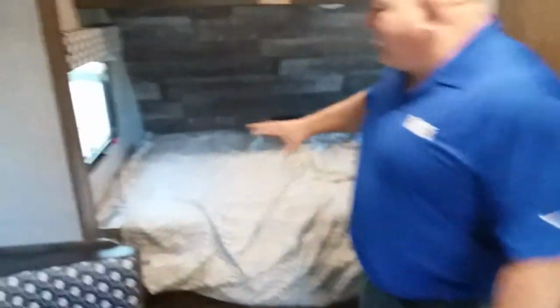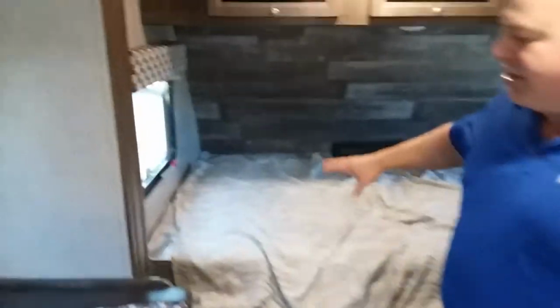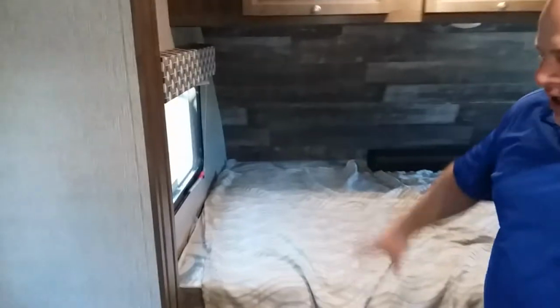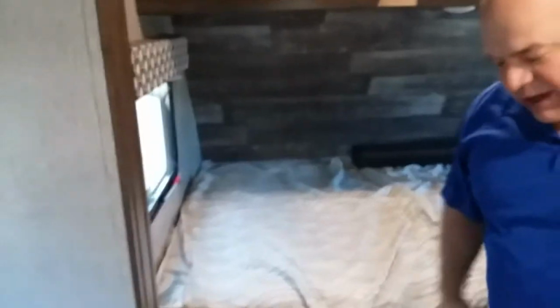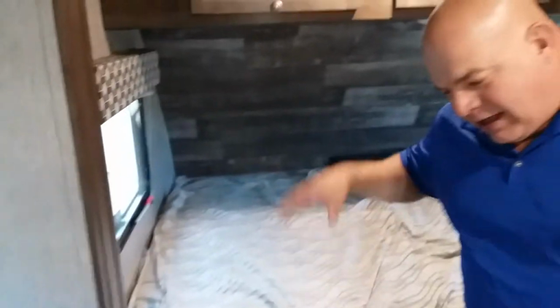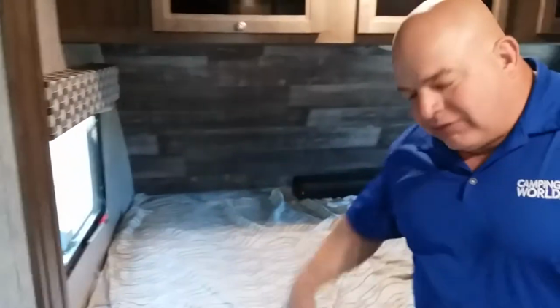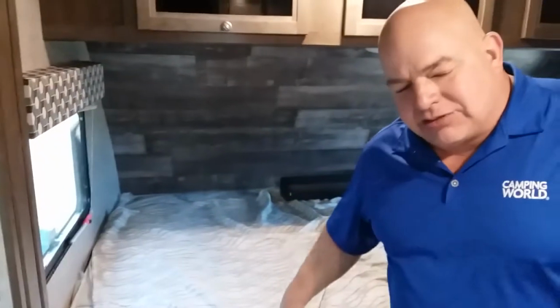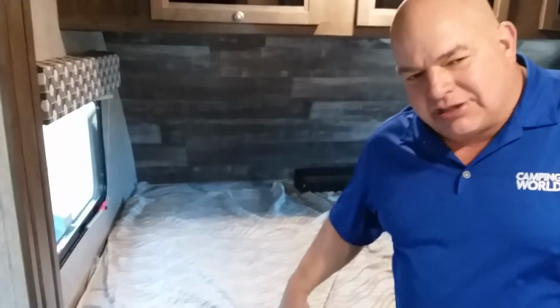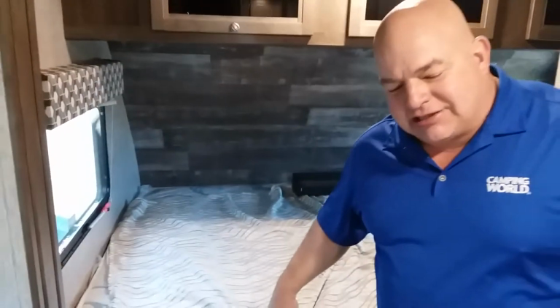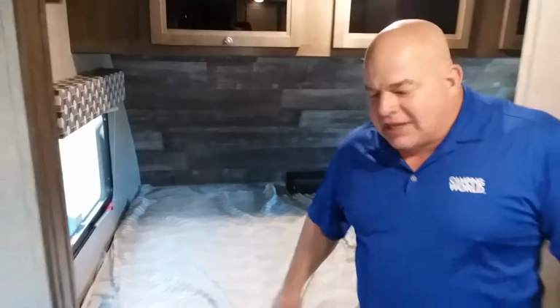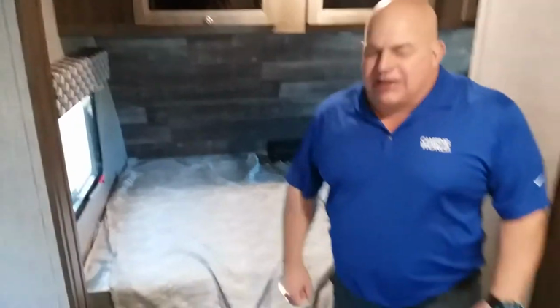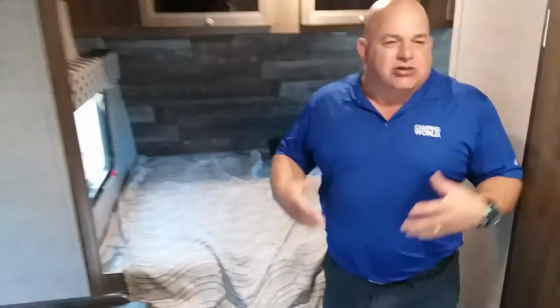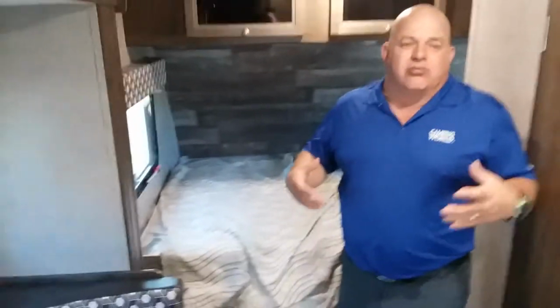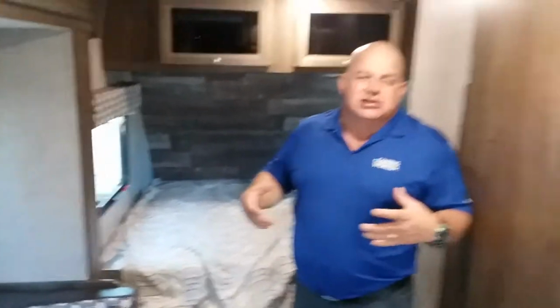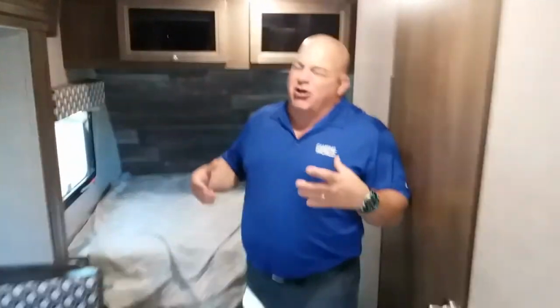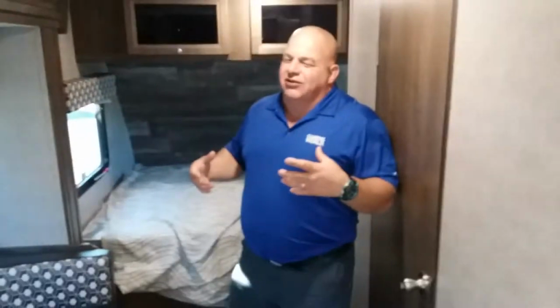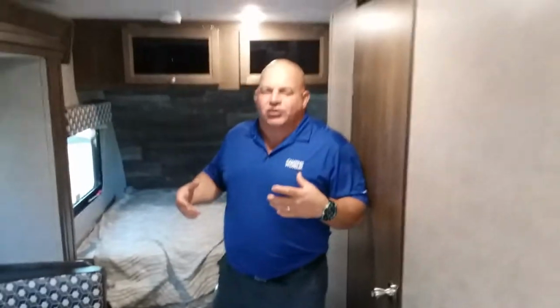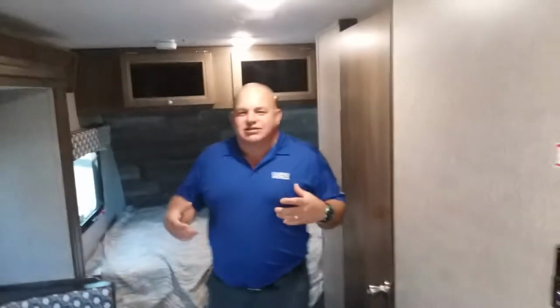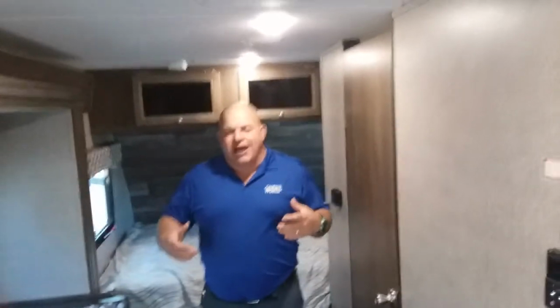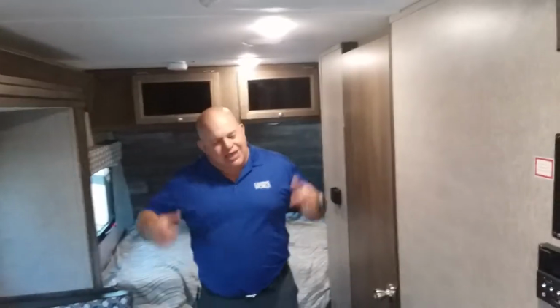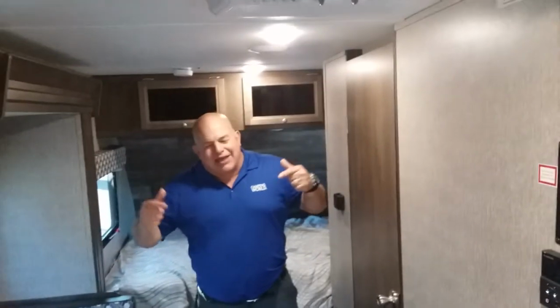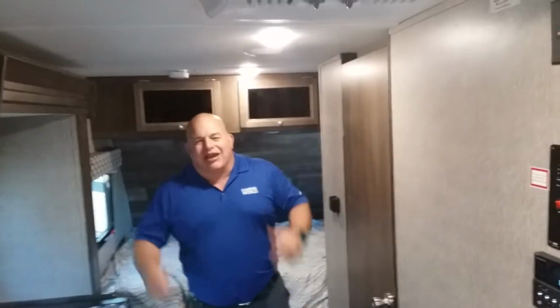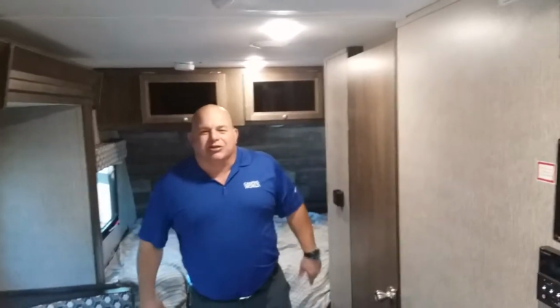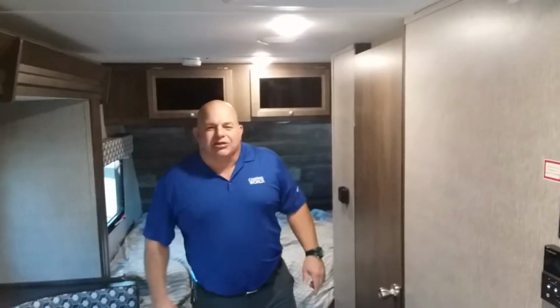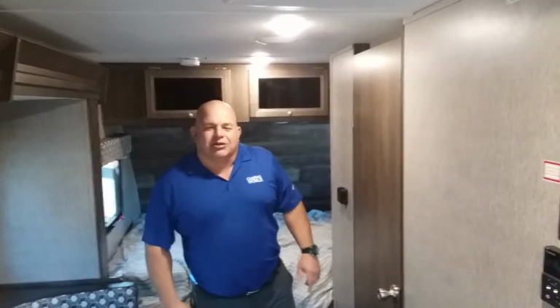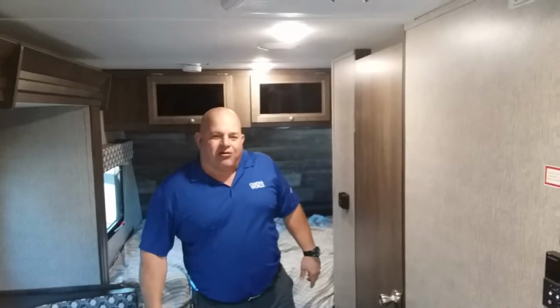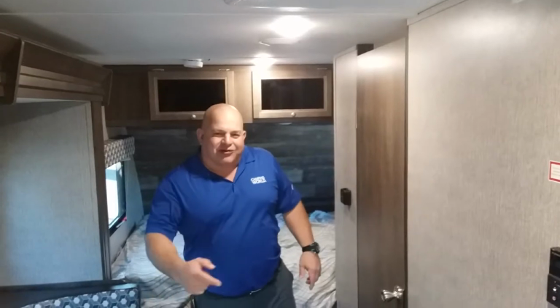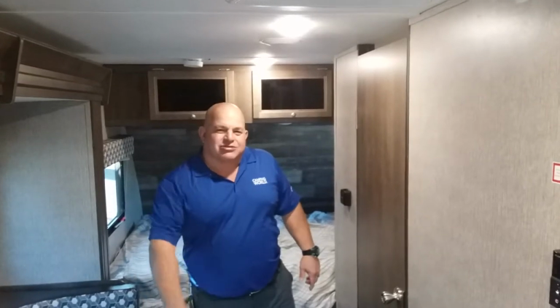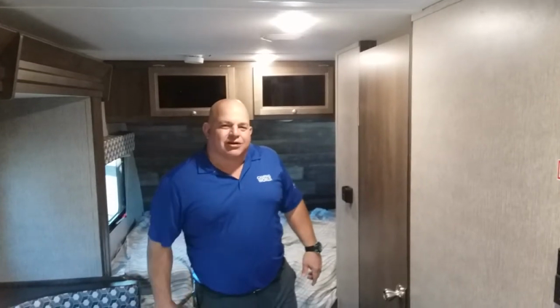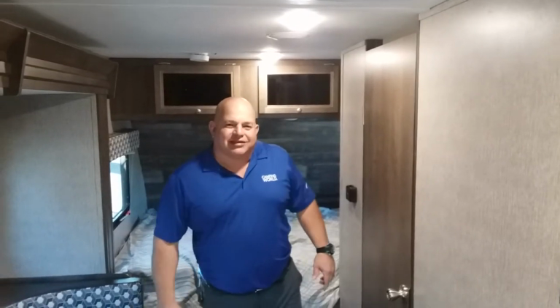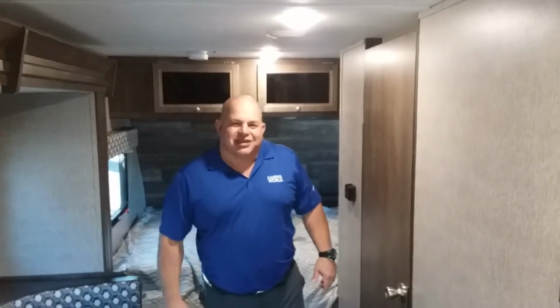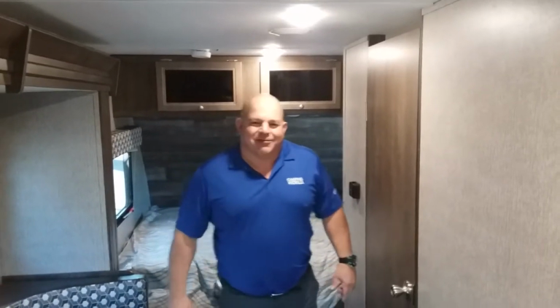Got a queen-size bed with a little bit of storage underneath. This unit only weighs under 4,000 pounds. My name is Billy — give me a call and we're going to get you sorted out and get you camping.